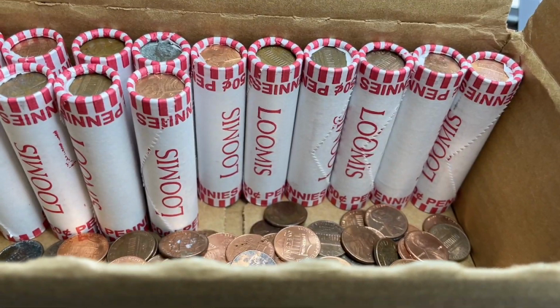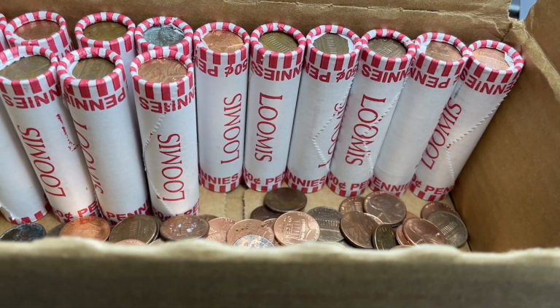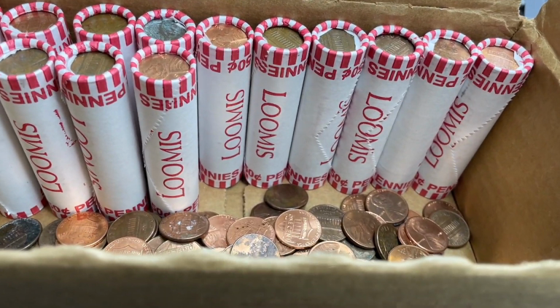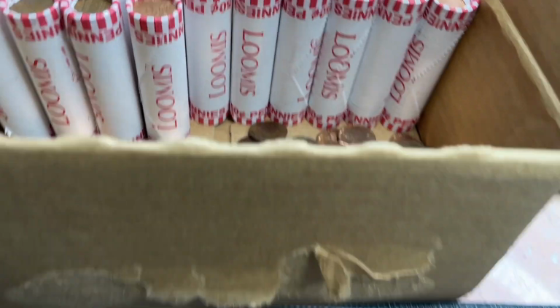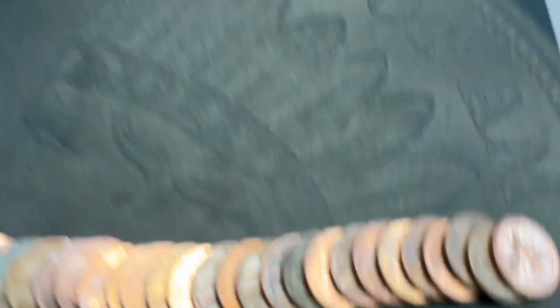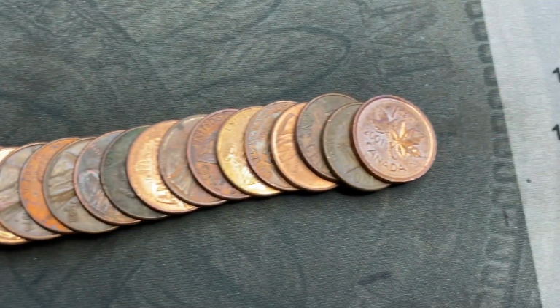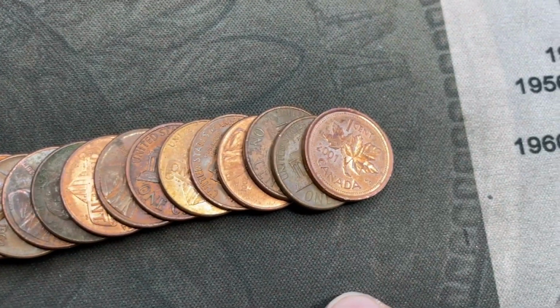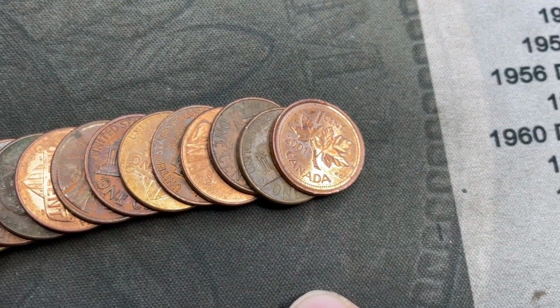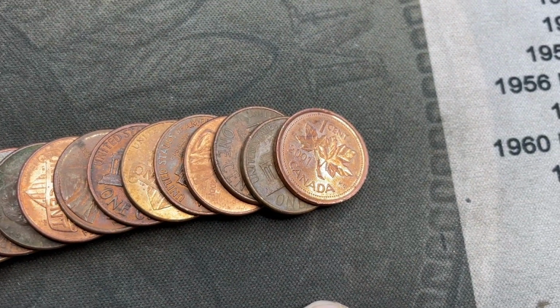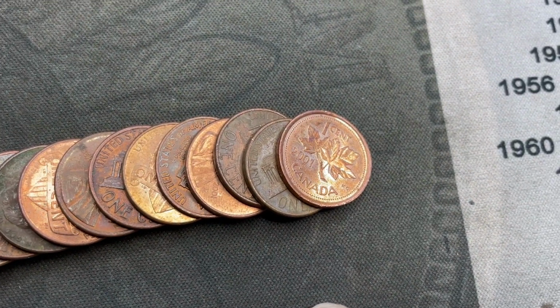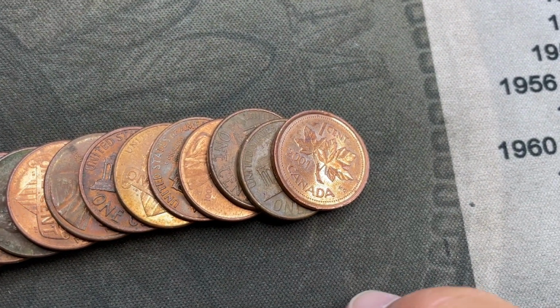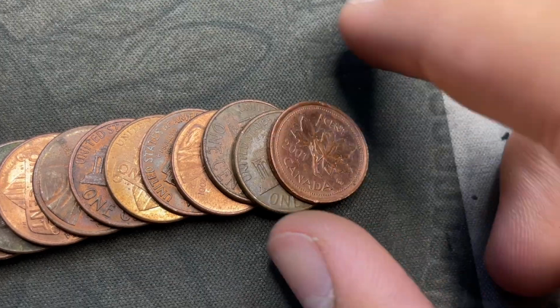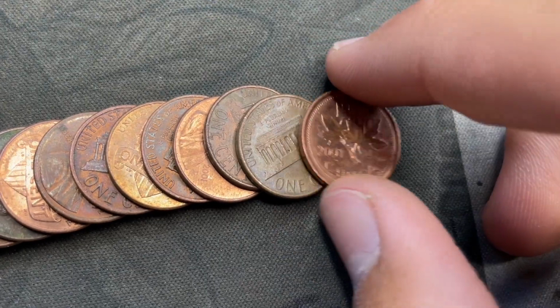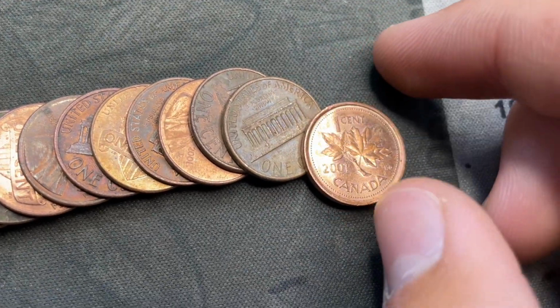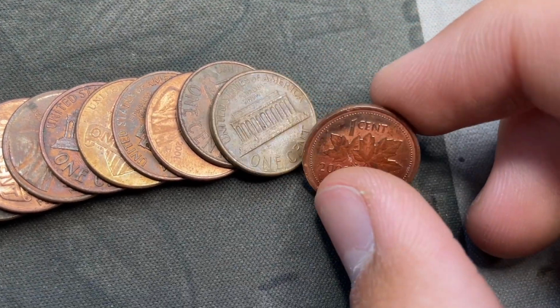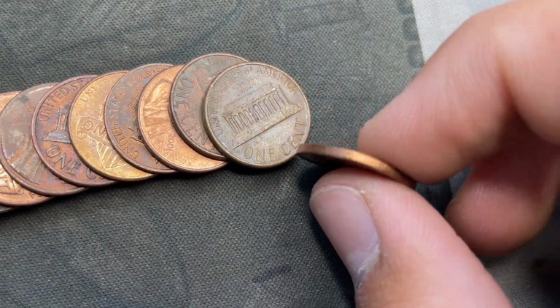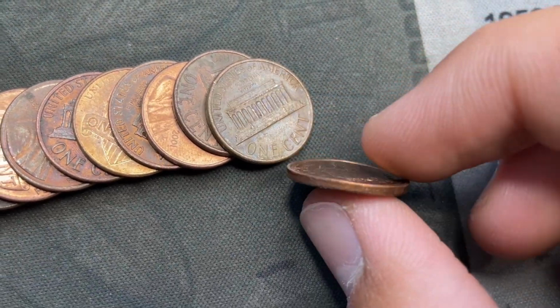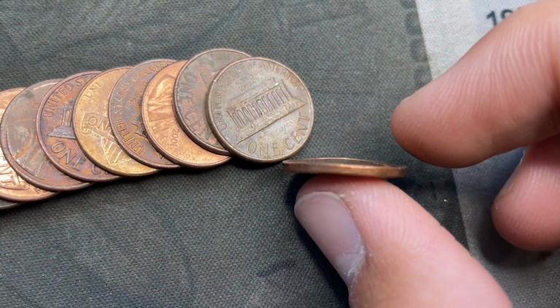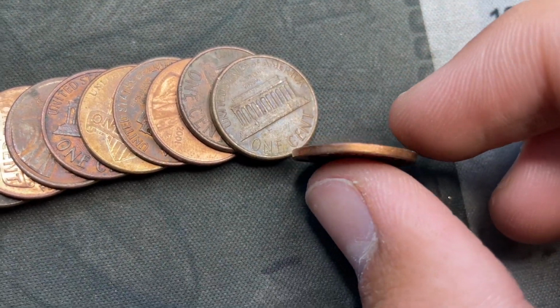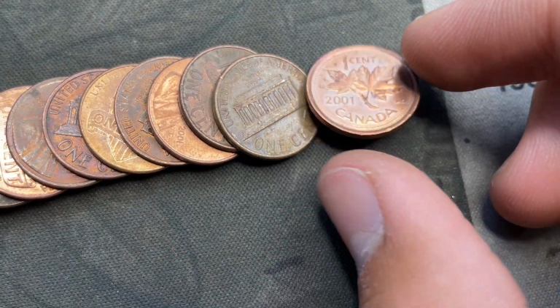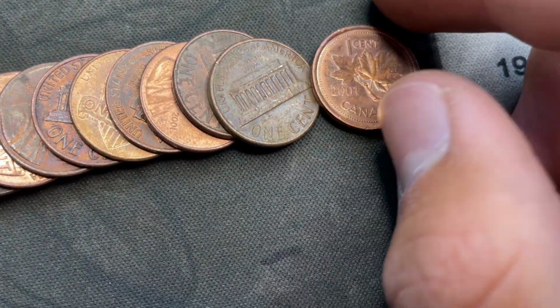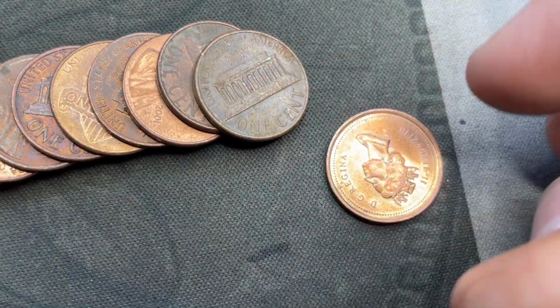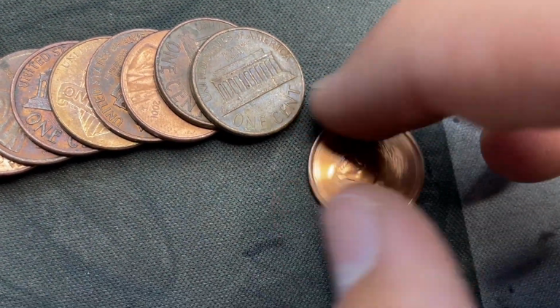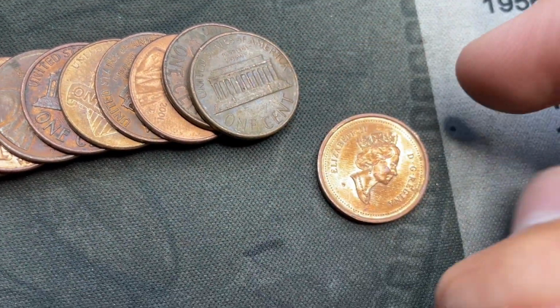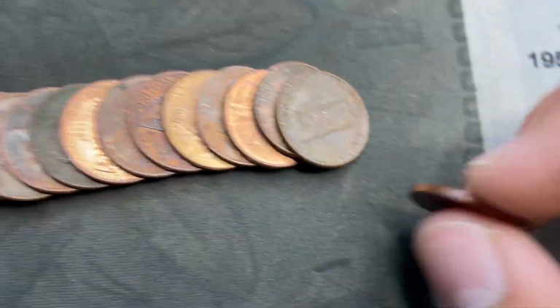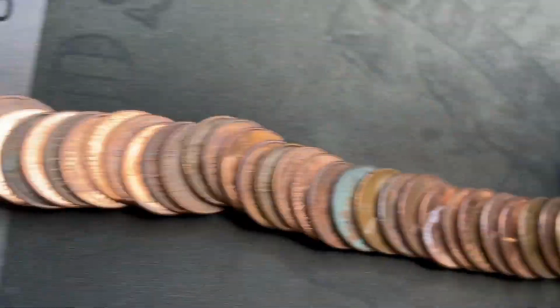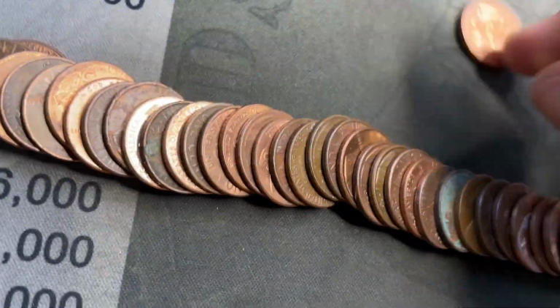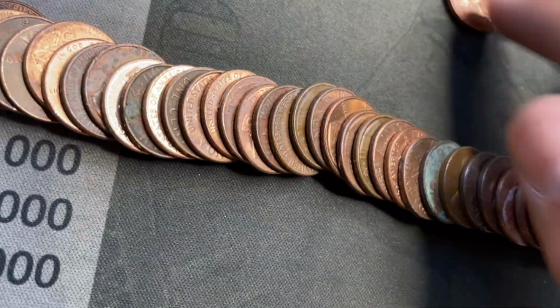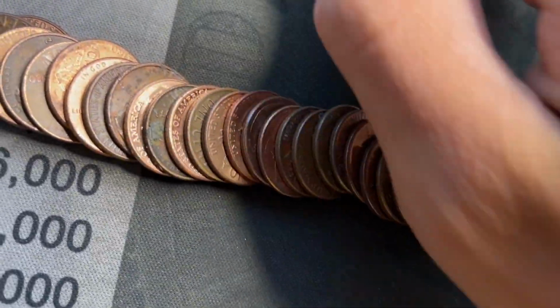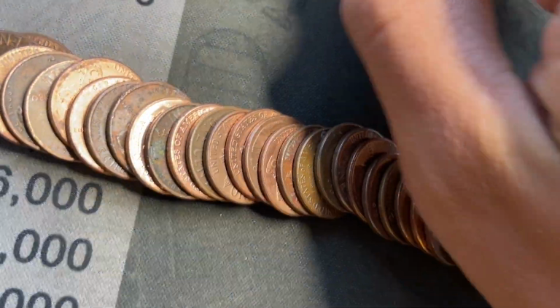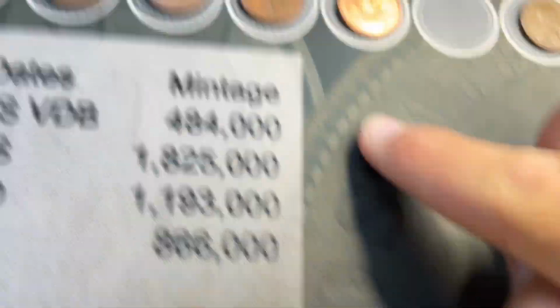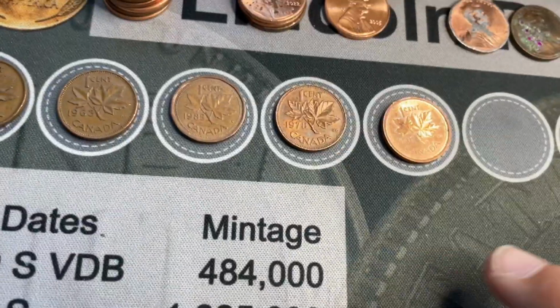Roll 36 was the second Canadian ender. Laid it out and it's a 2001 — it's actually bent, but yeah, 2001 Canadian. Fifth Canadian in the box, which is pretty cool.